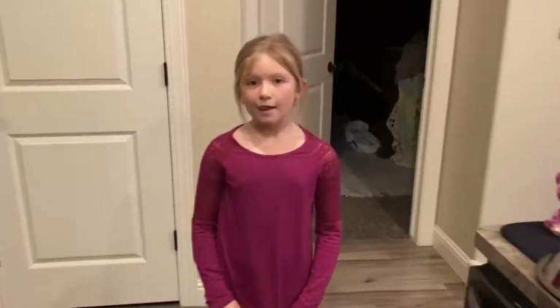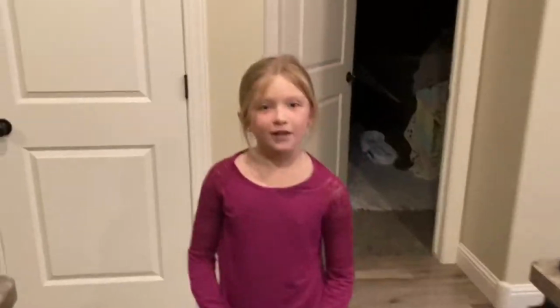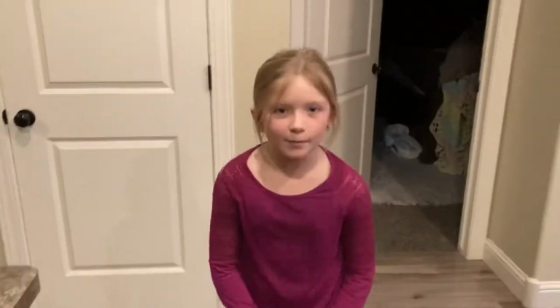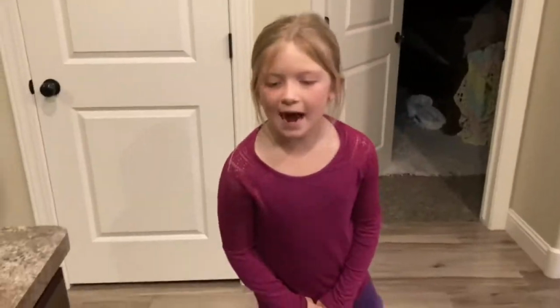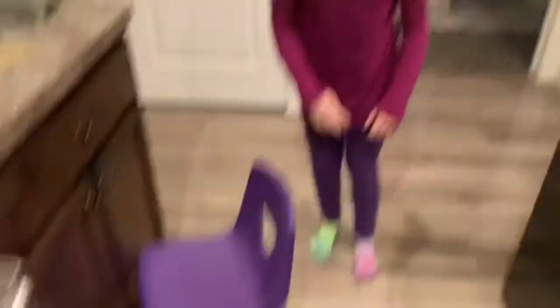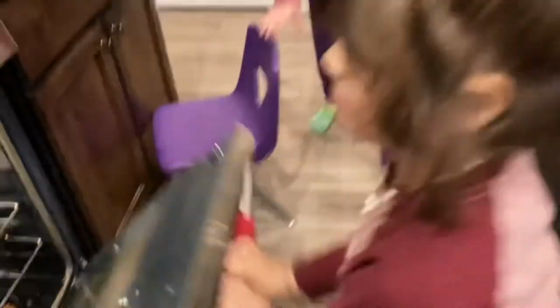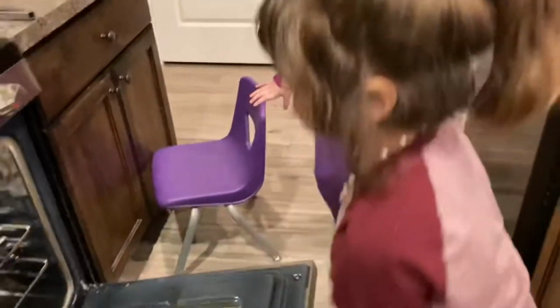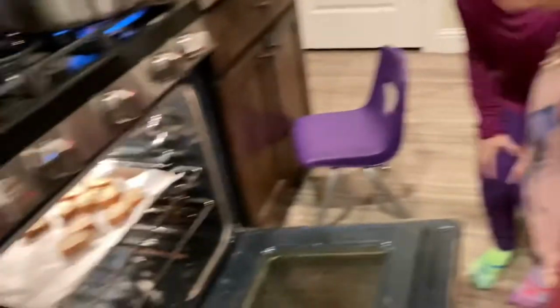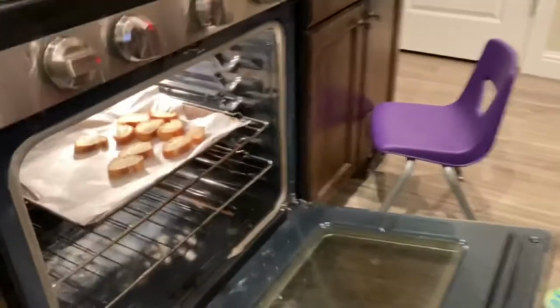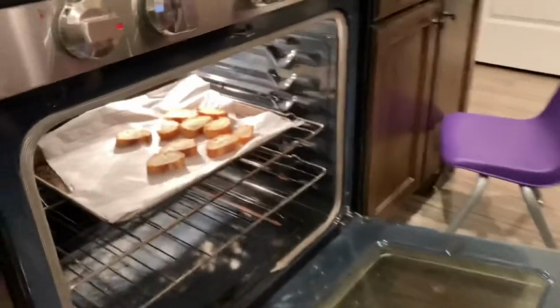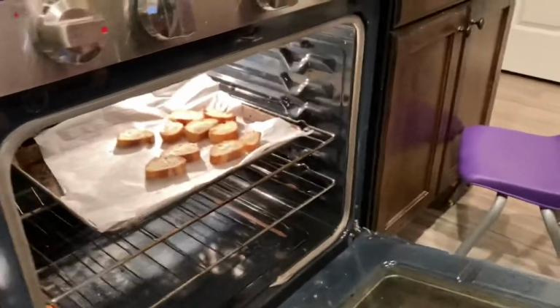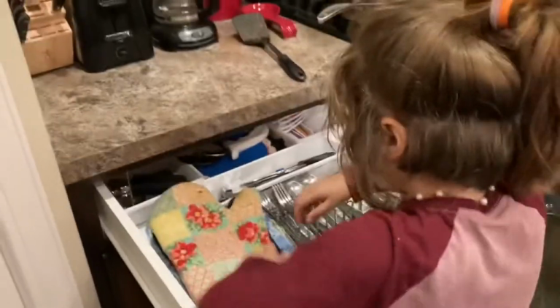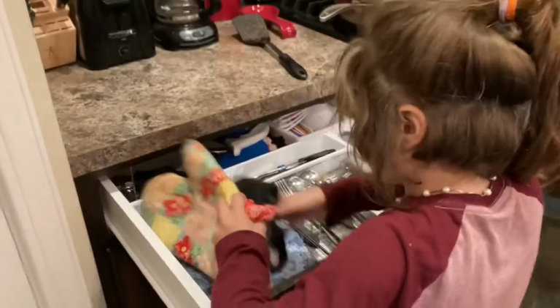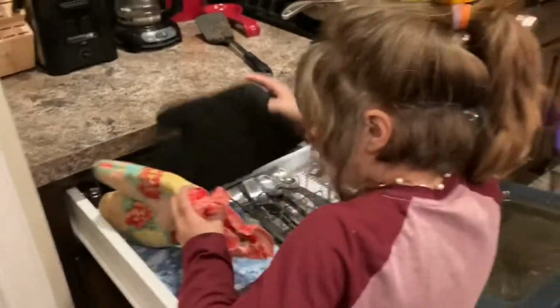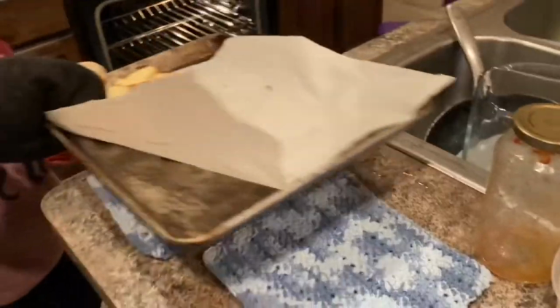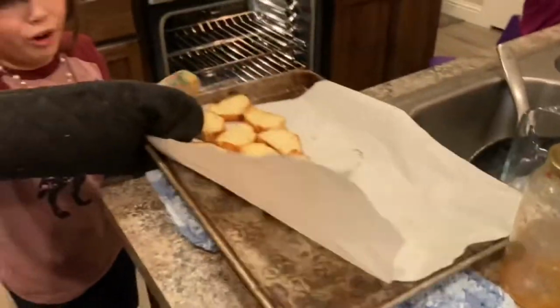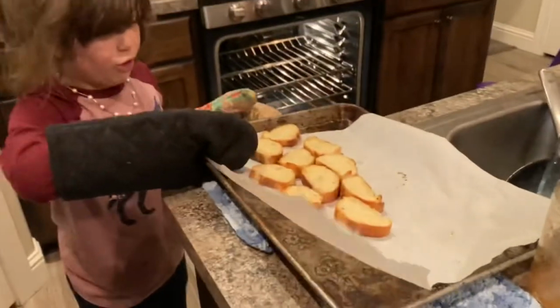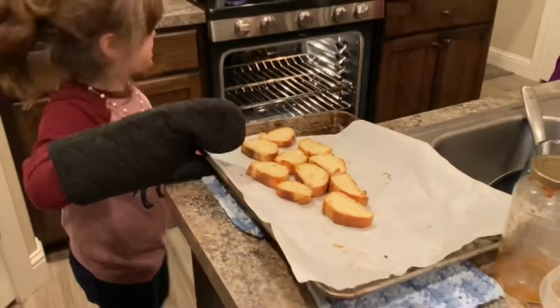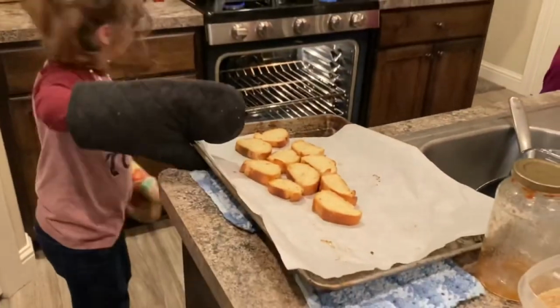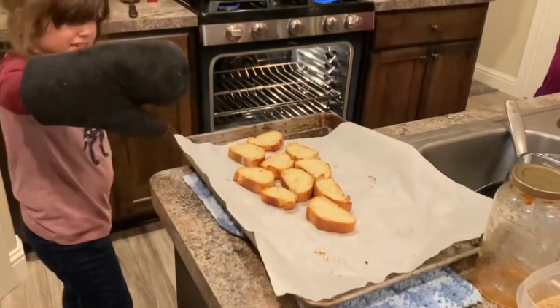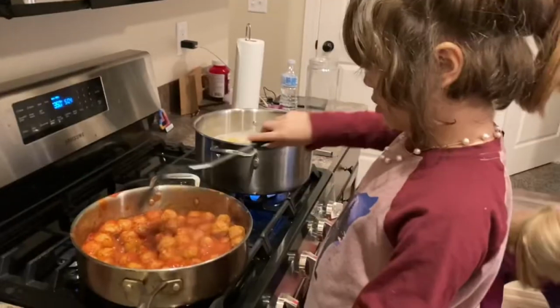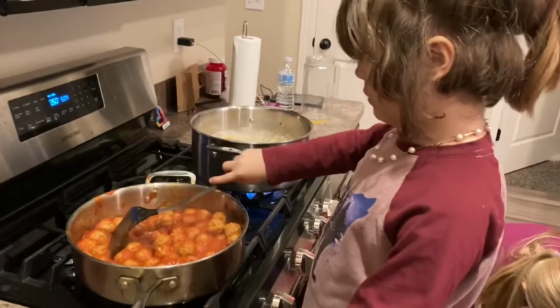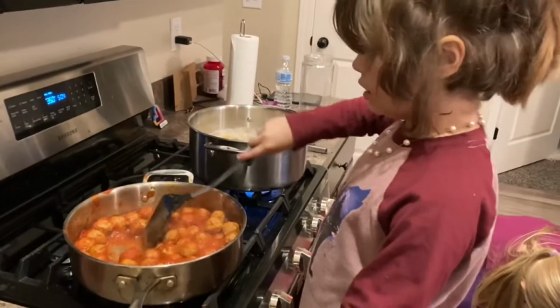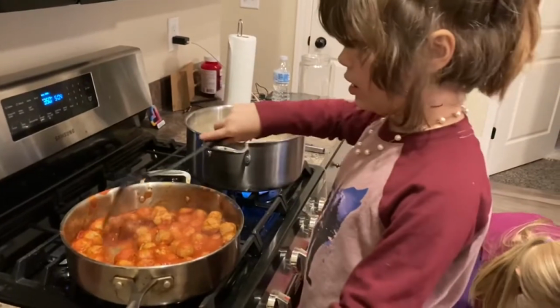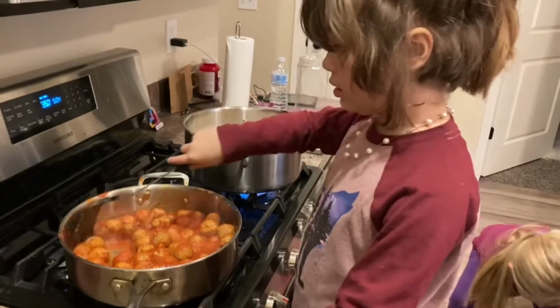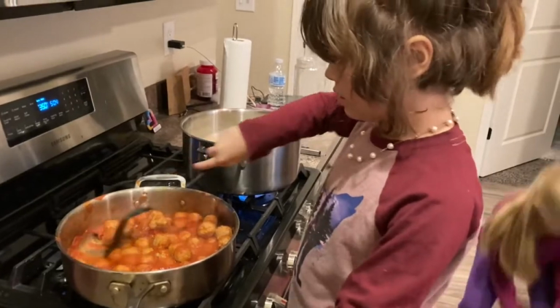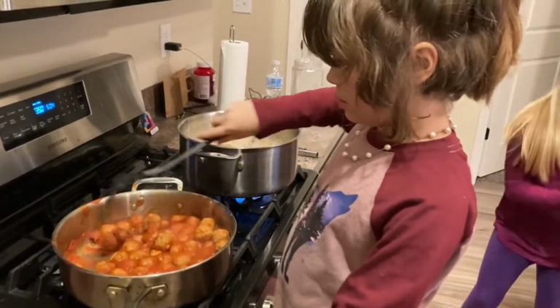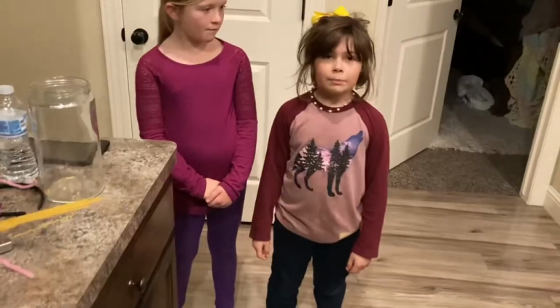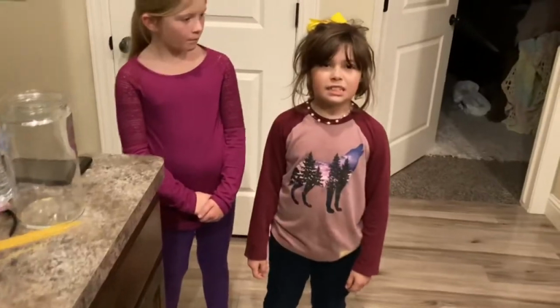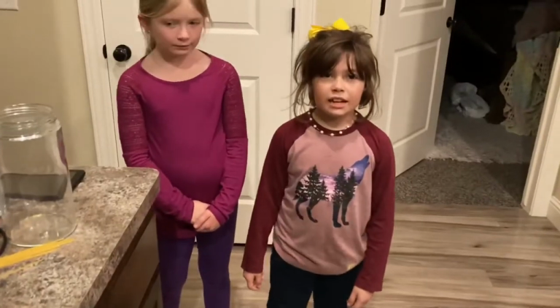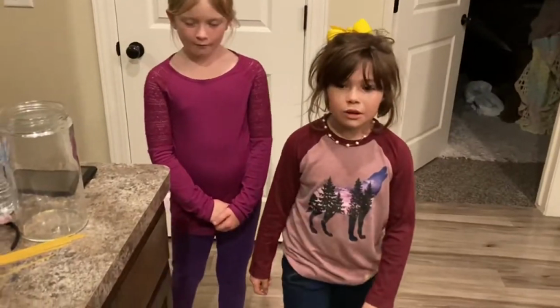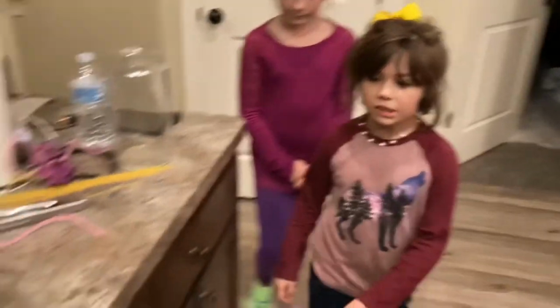Let's check the bread now. Look, it's done! The pasta's done too. Let's turn off the stove.